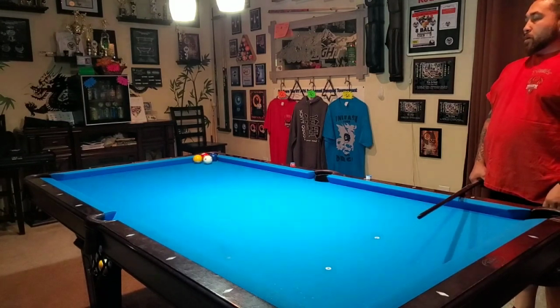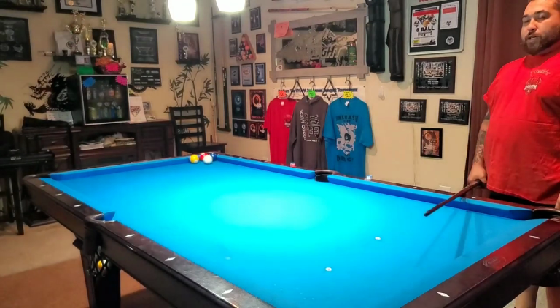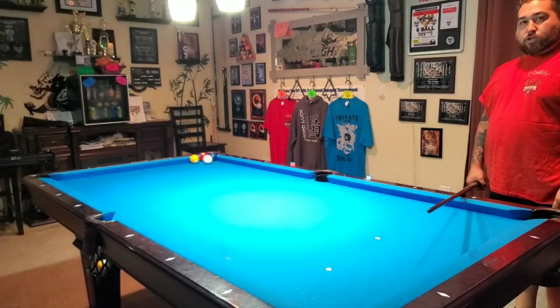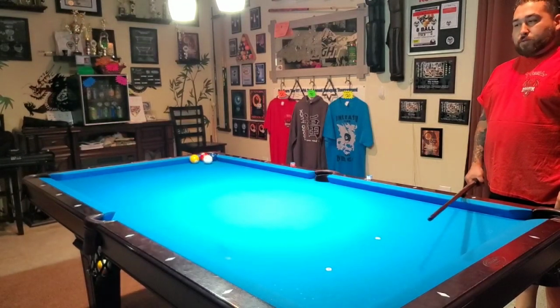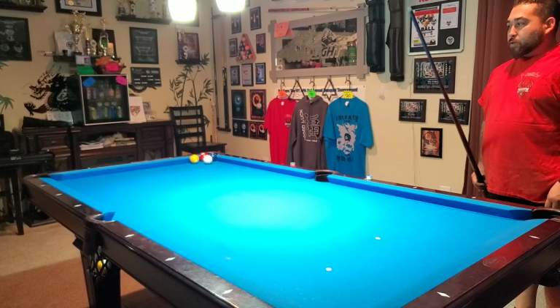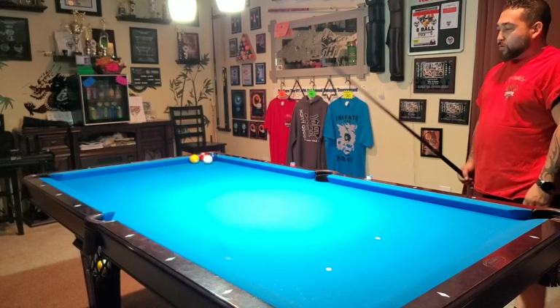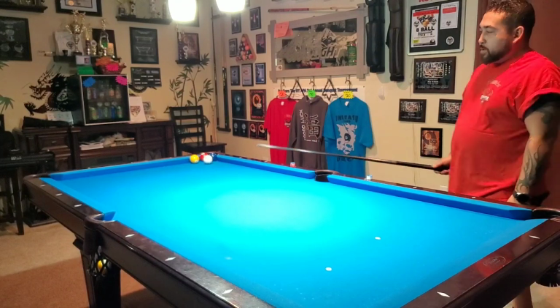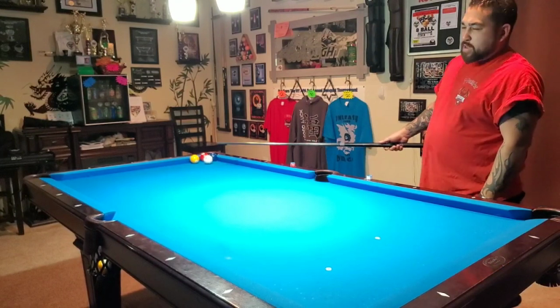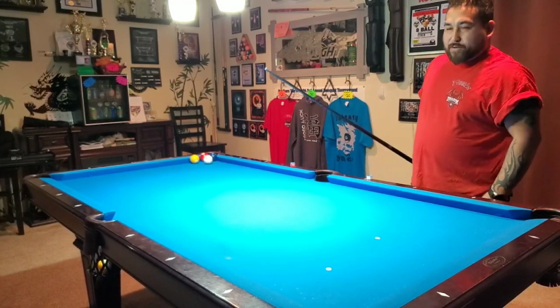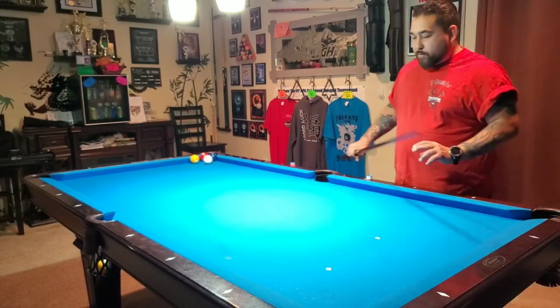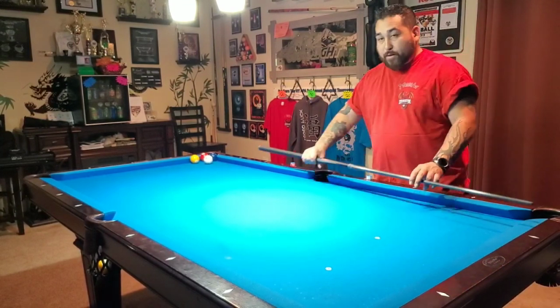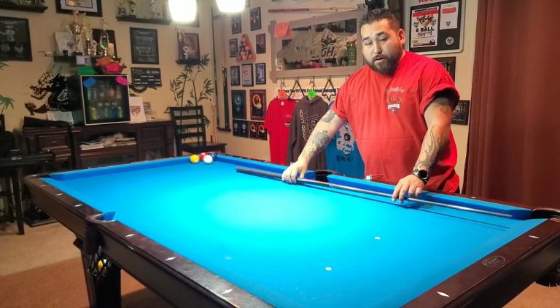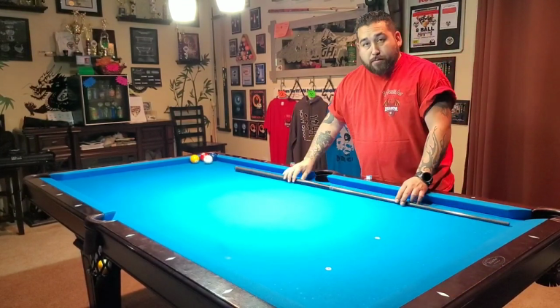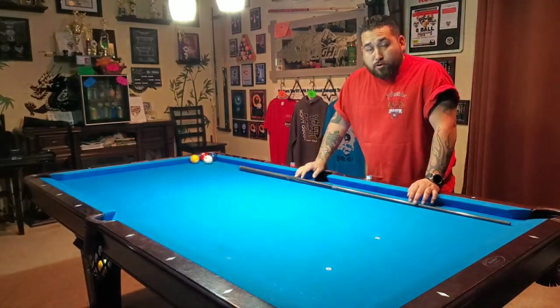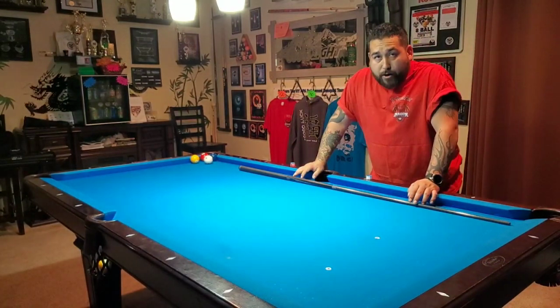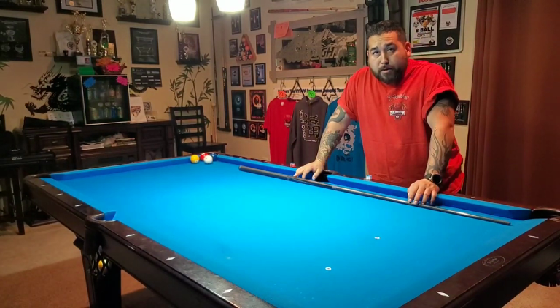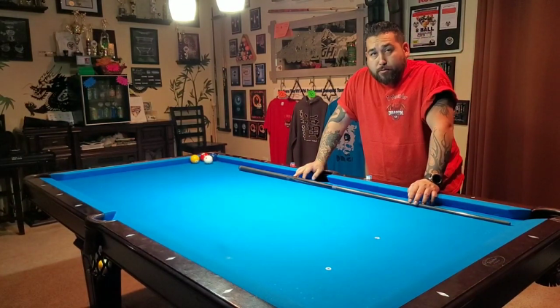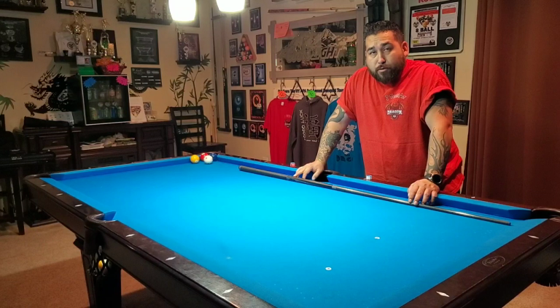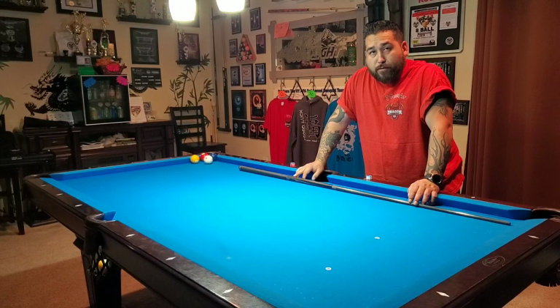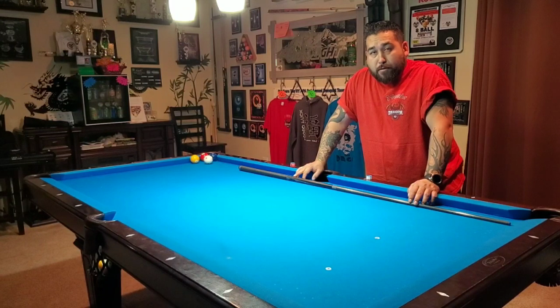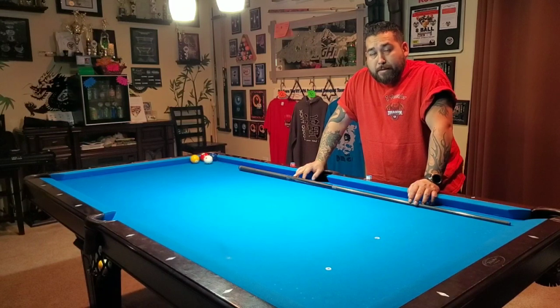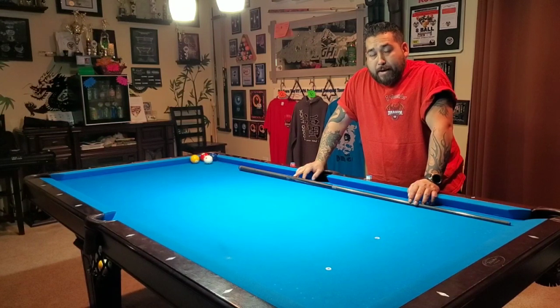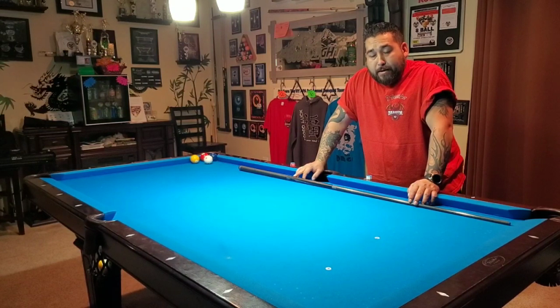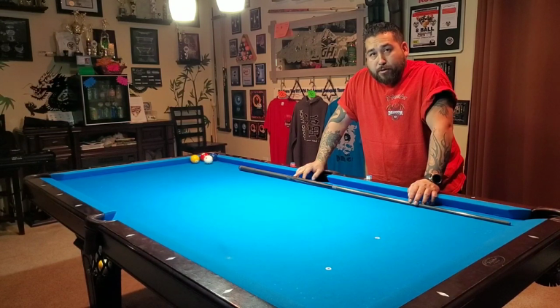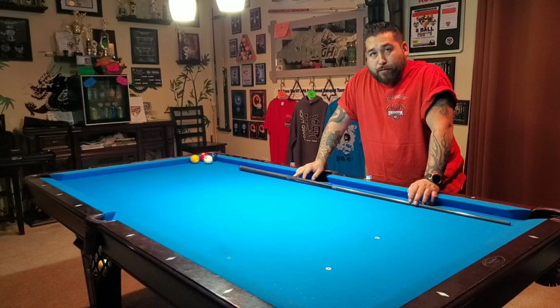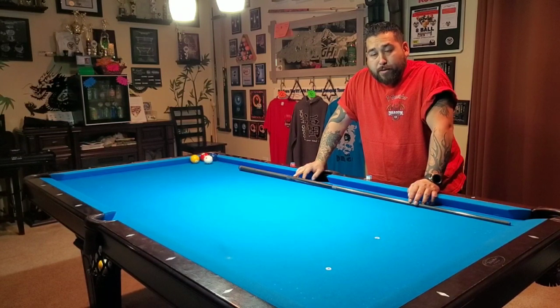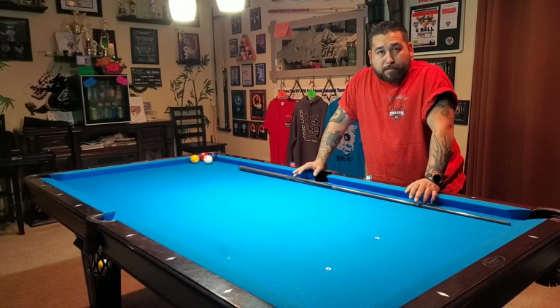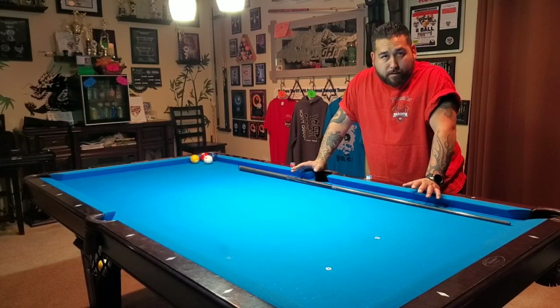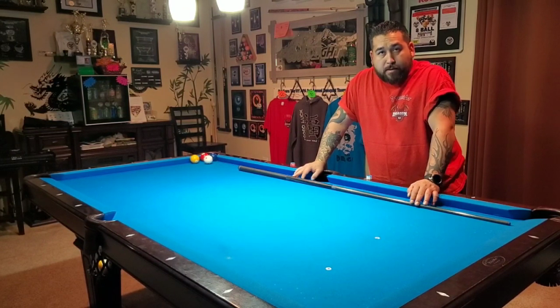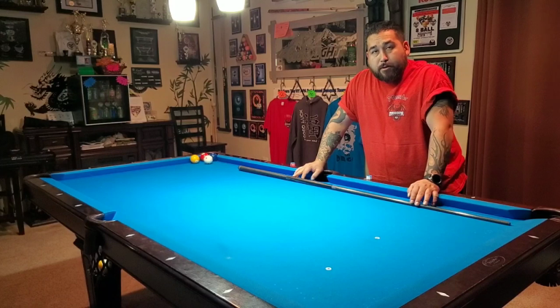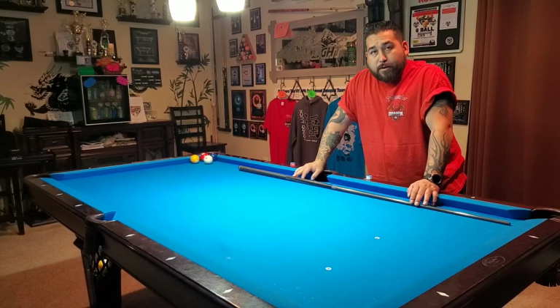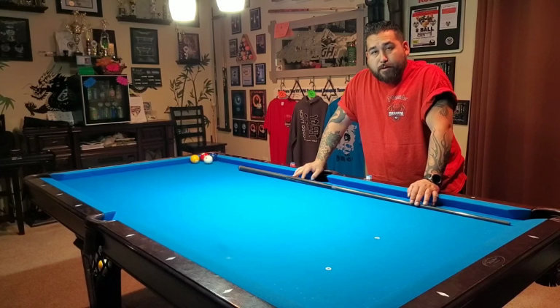You can see how those adjustments make all the difference. Troy, I hope this answered what you were looking for, and thank you so much for following. Let me know if this helps you out.